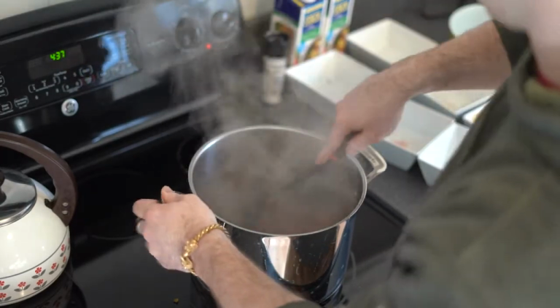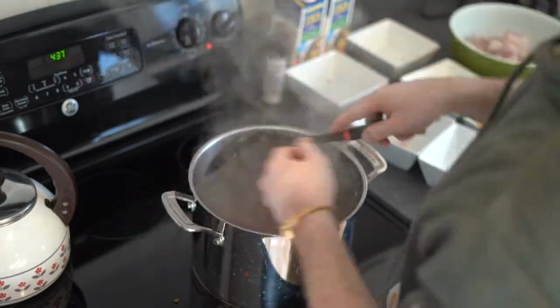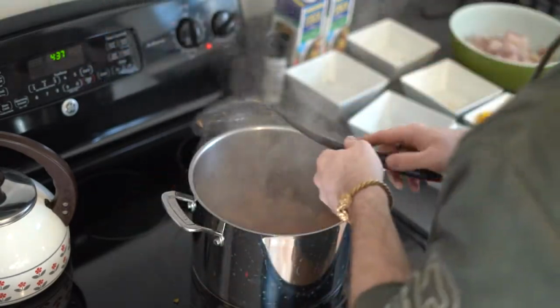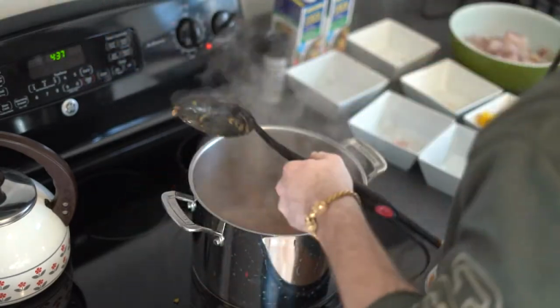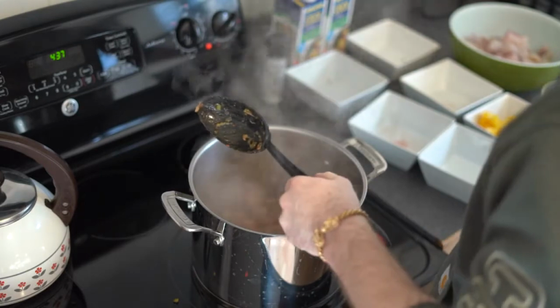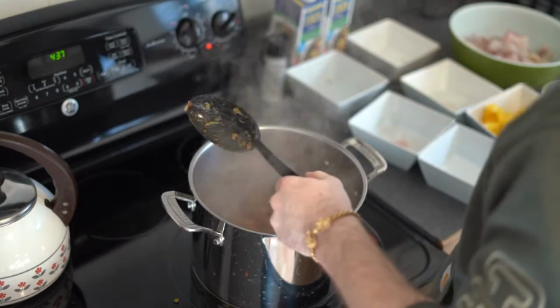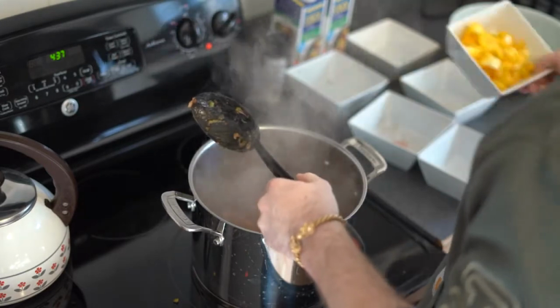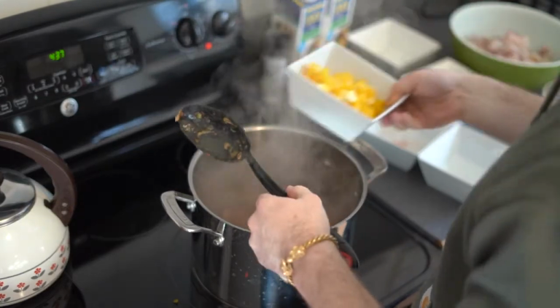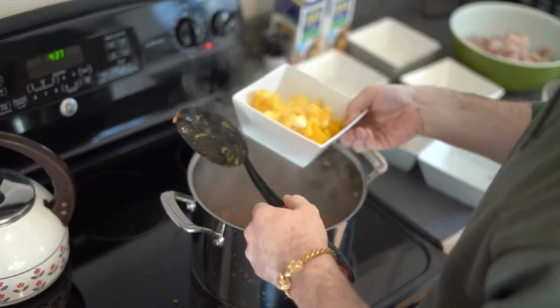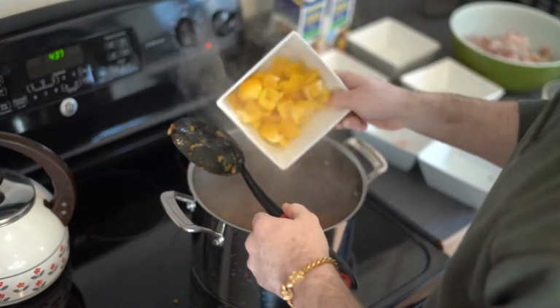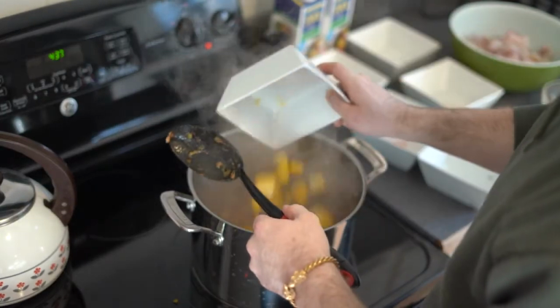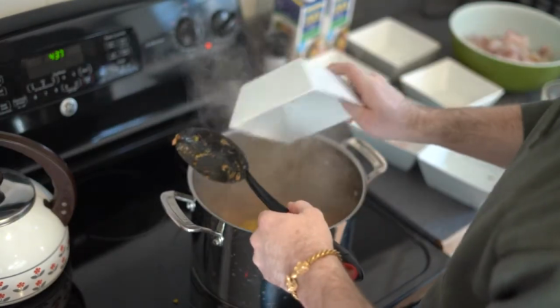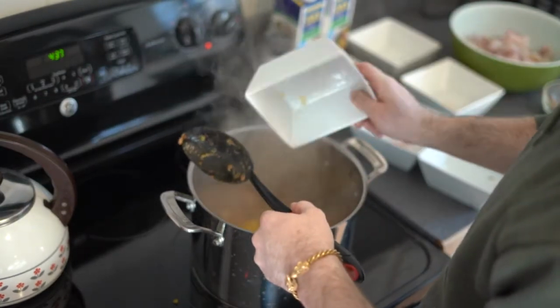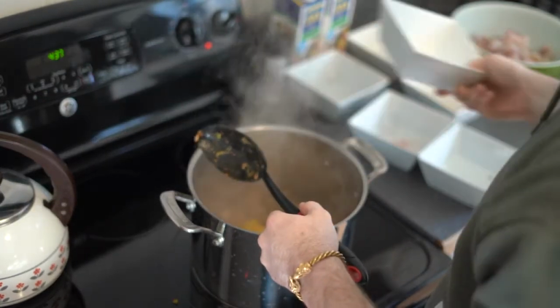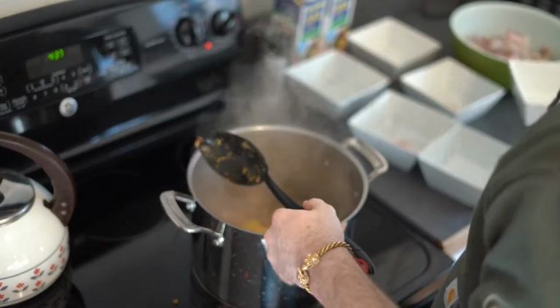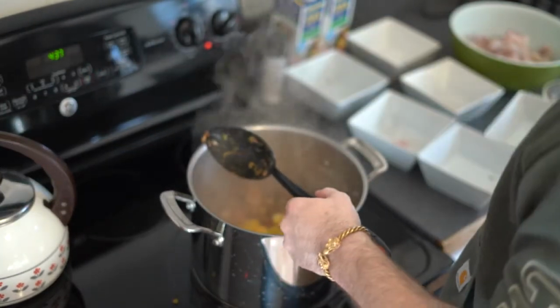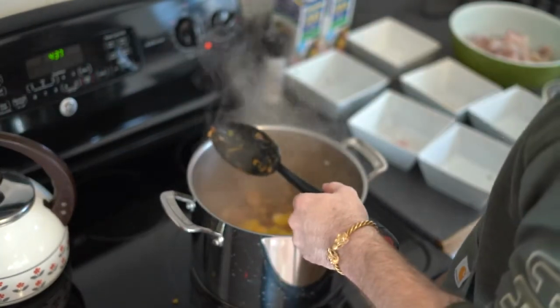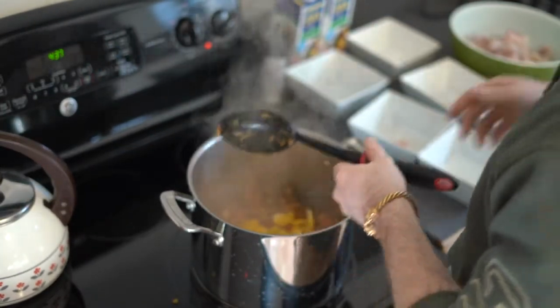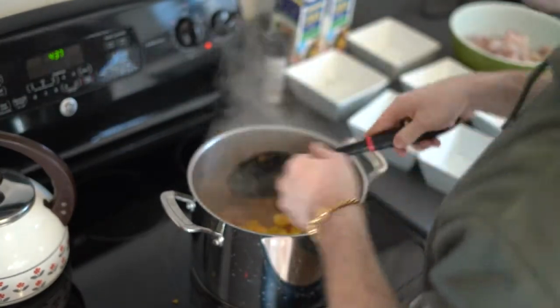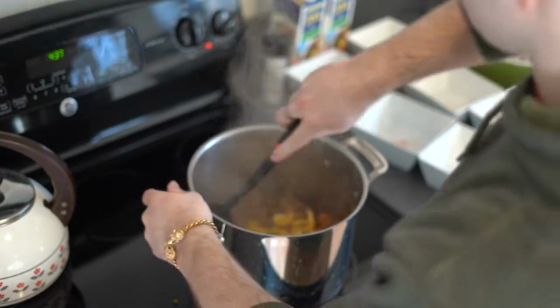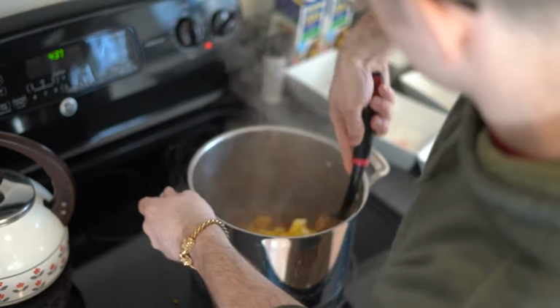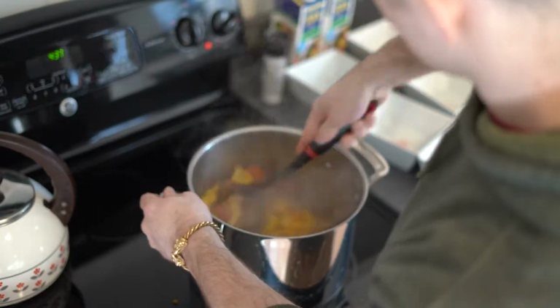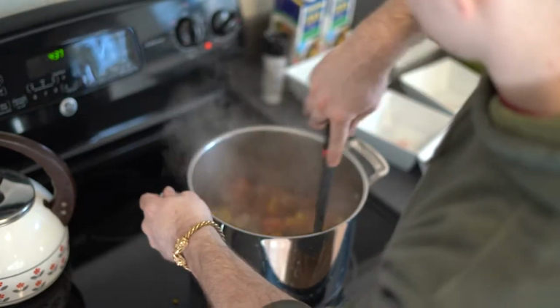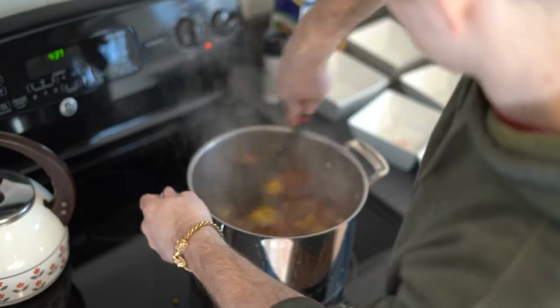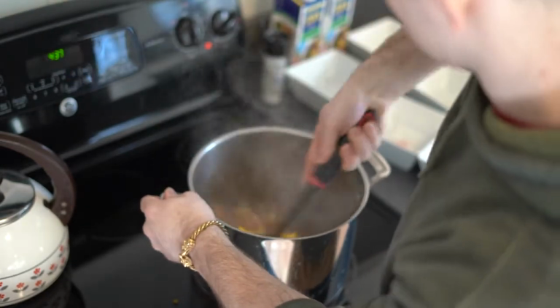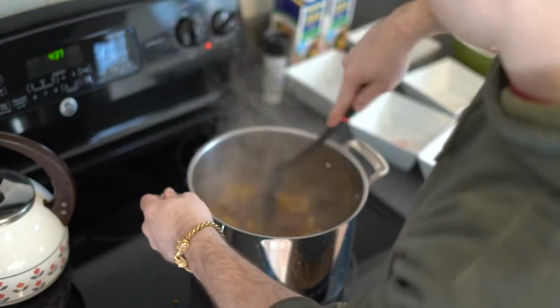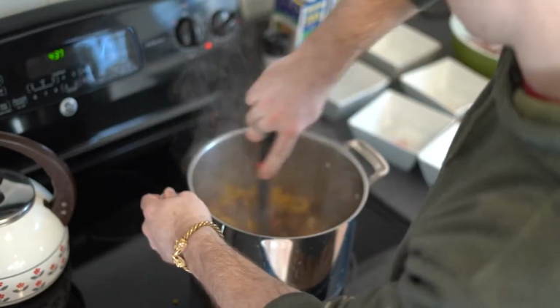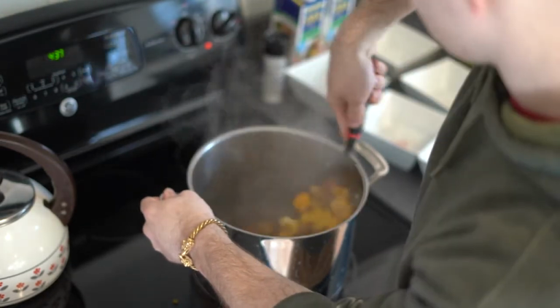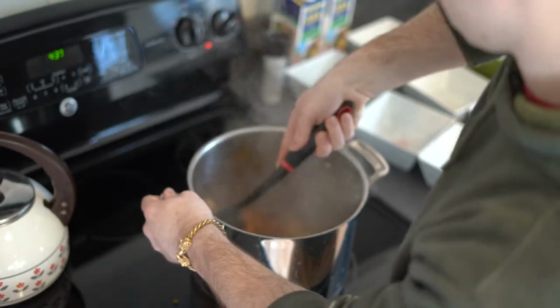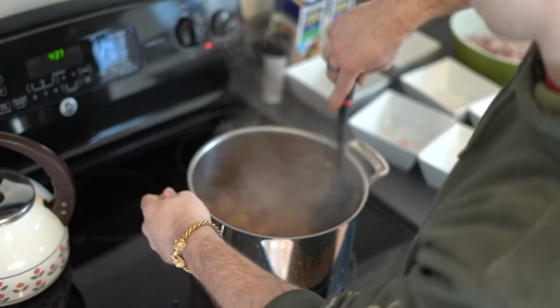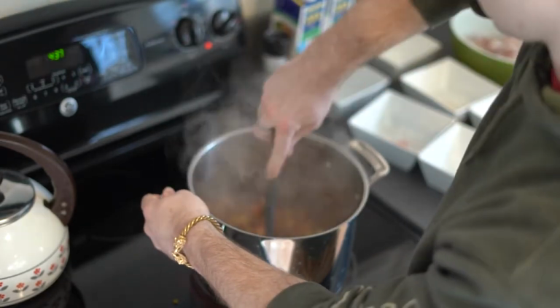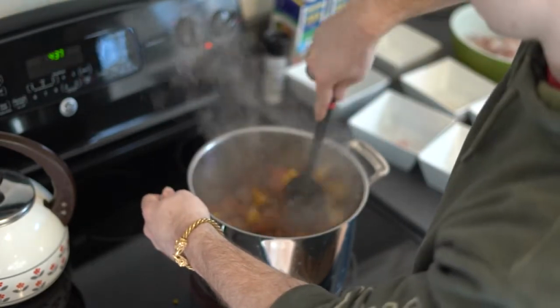Next, we will add our optional bell peppers. We will stir these in and continue to sauté until the peppers have started to soften.